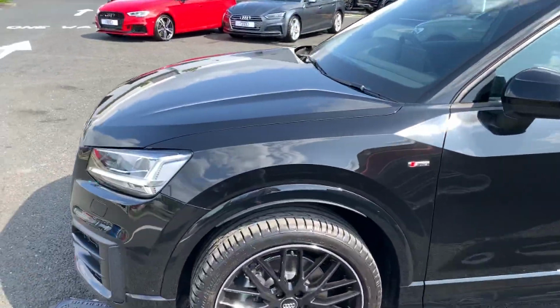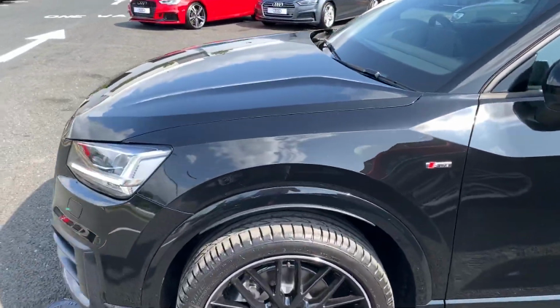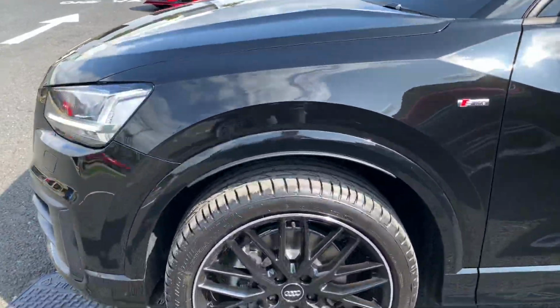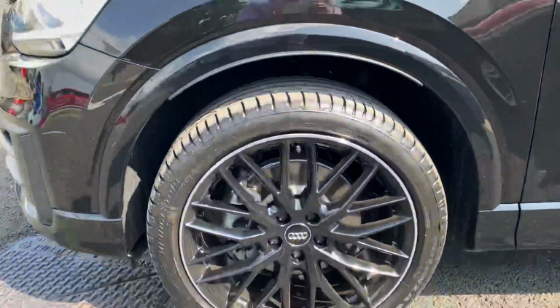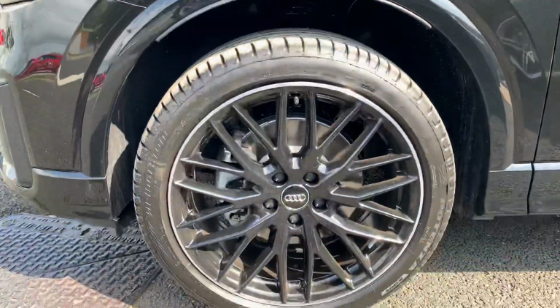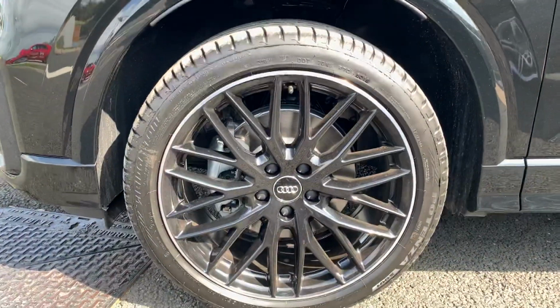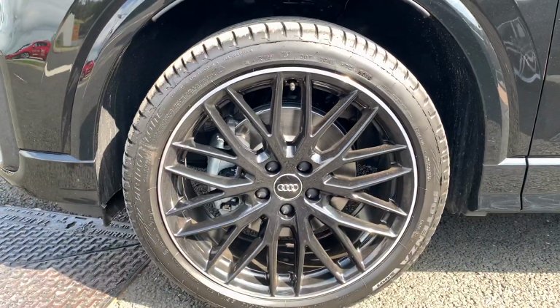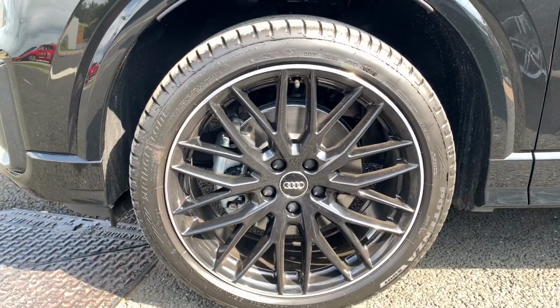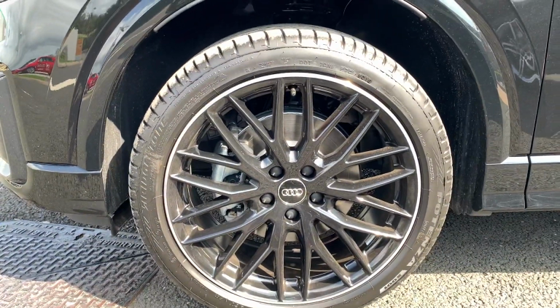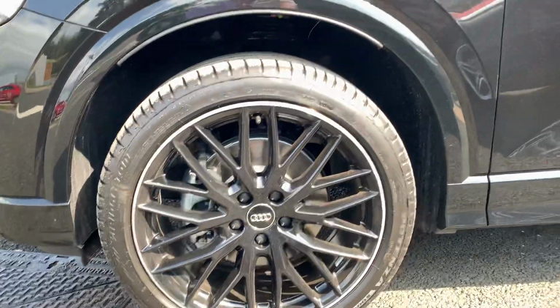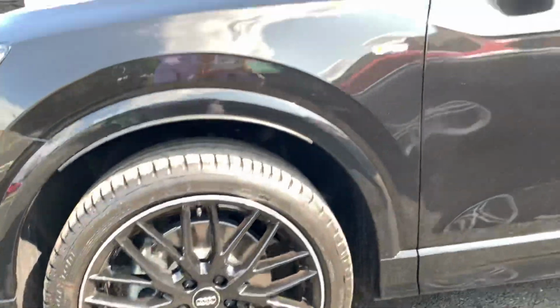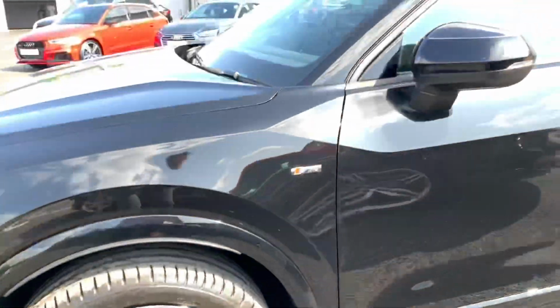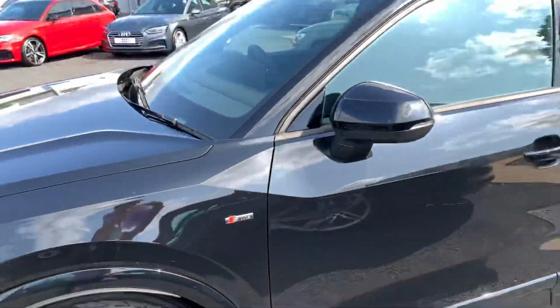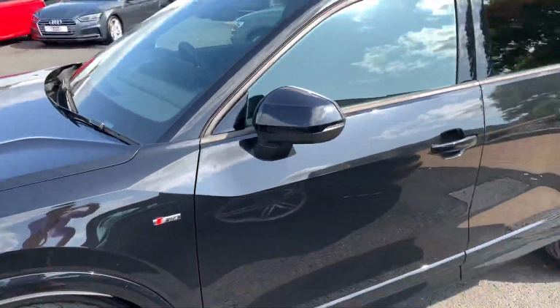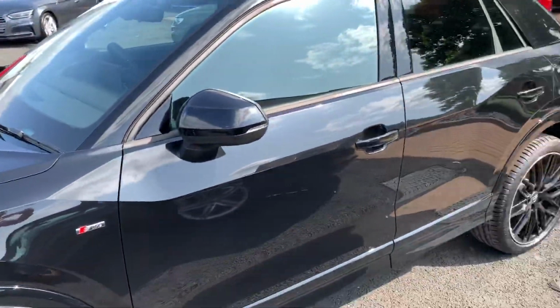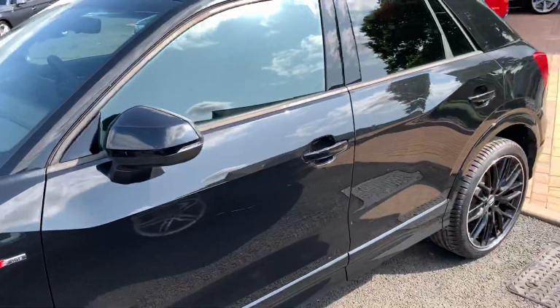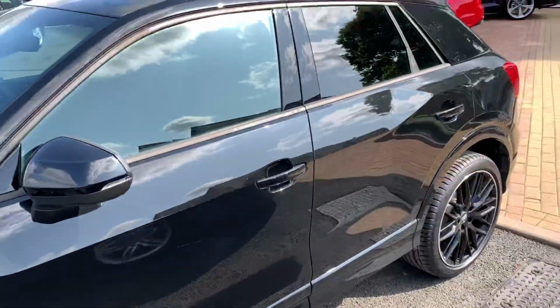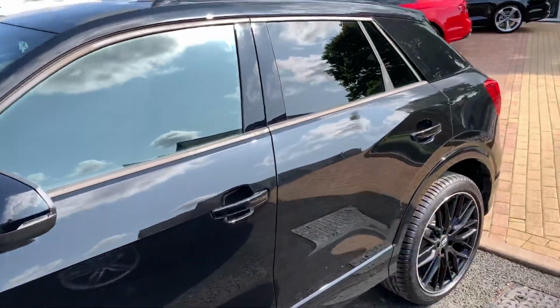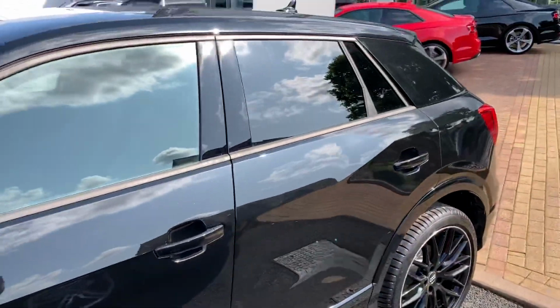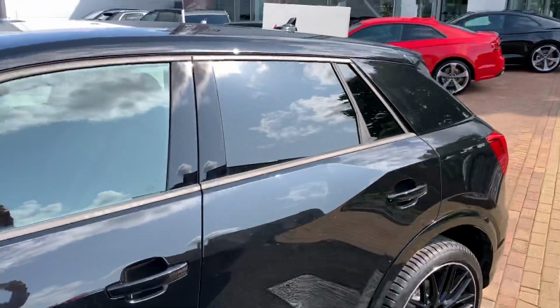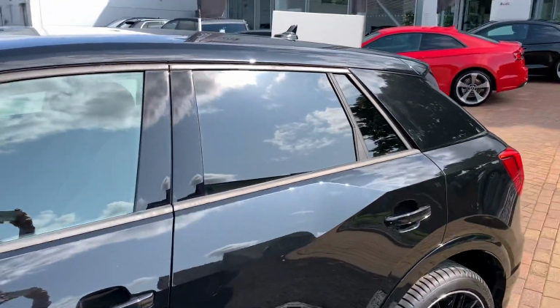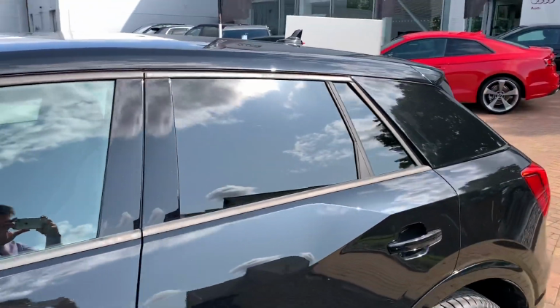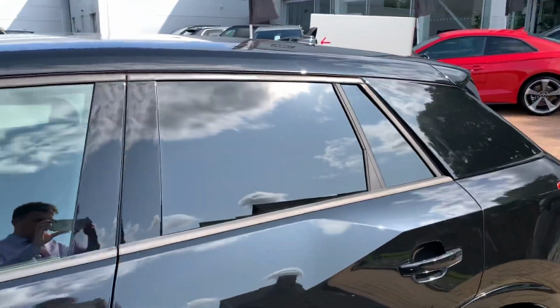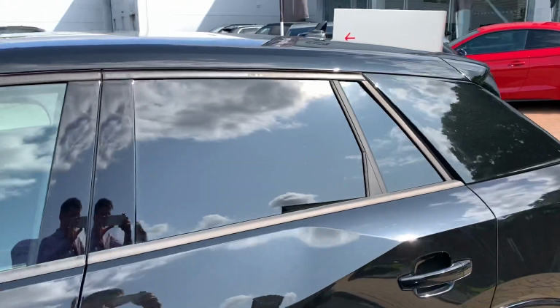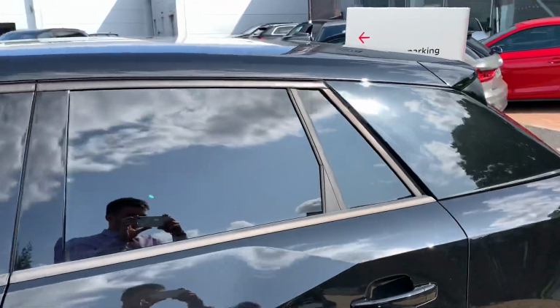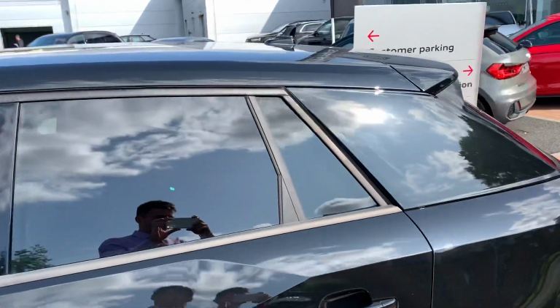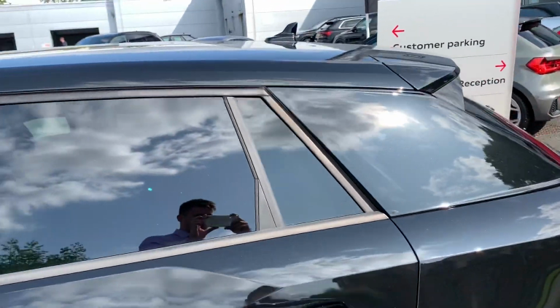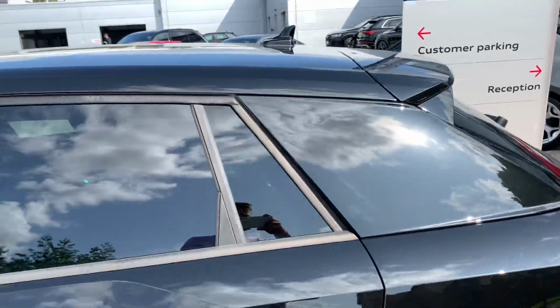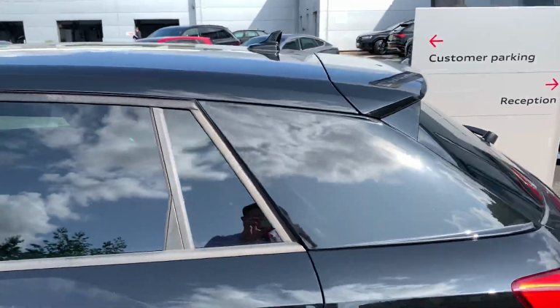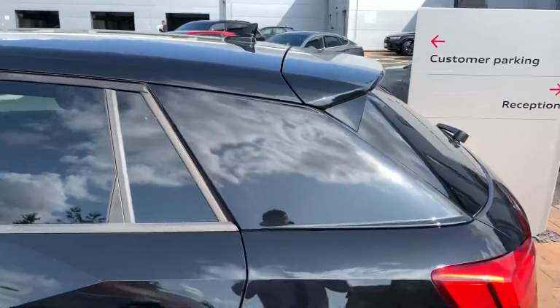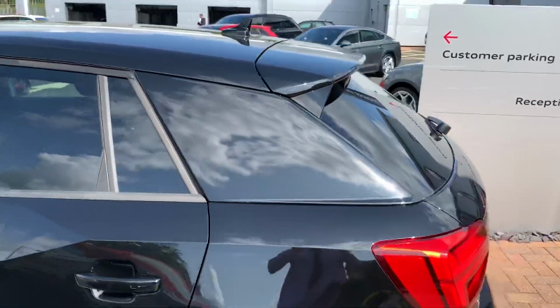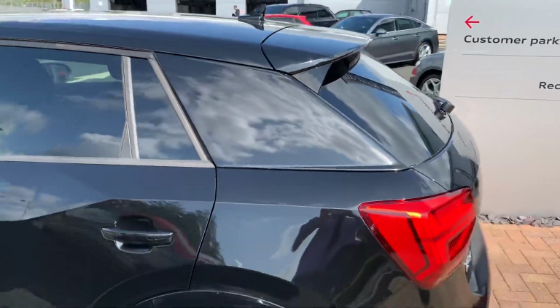As you can see here, we have the 18 inch alloy wheels along with the privacy glass at the back there. This also comes with the front and rear parking sensors.